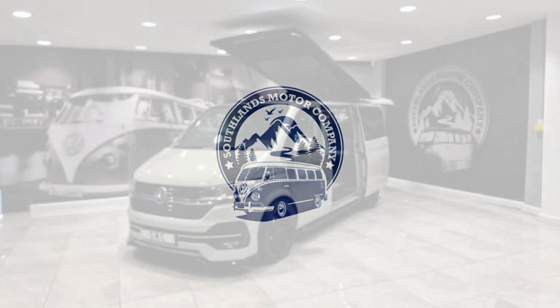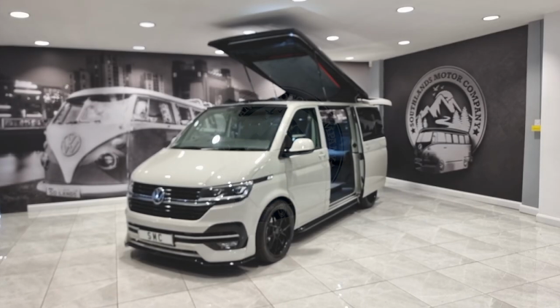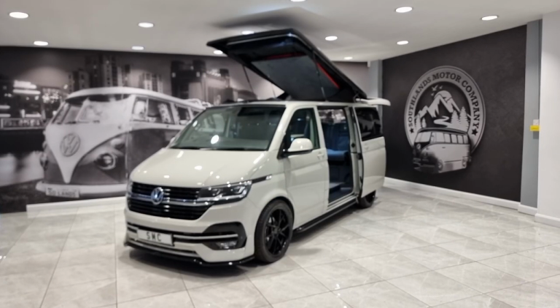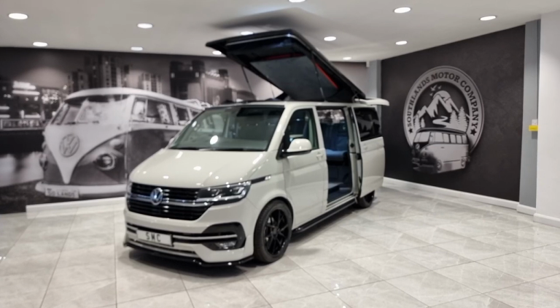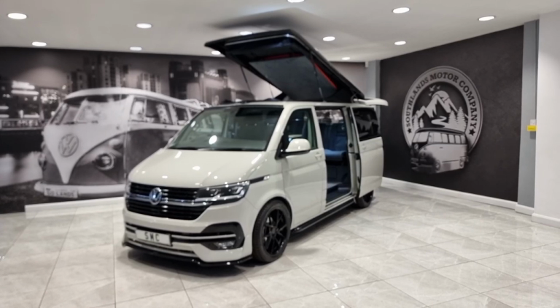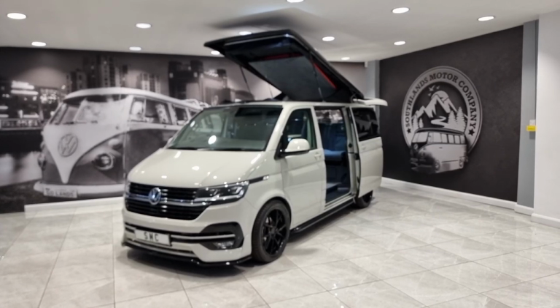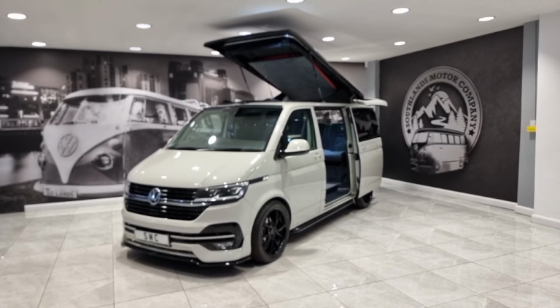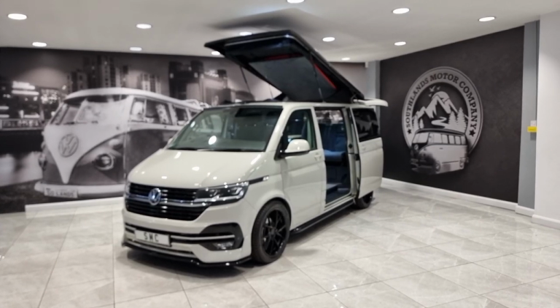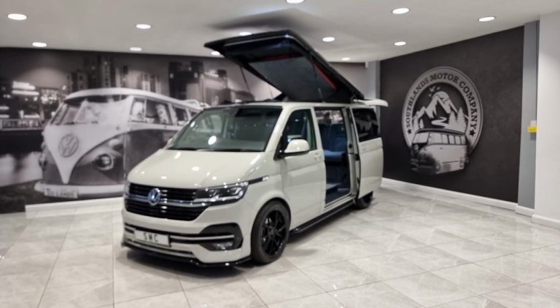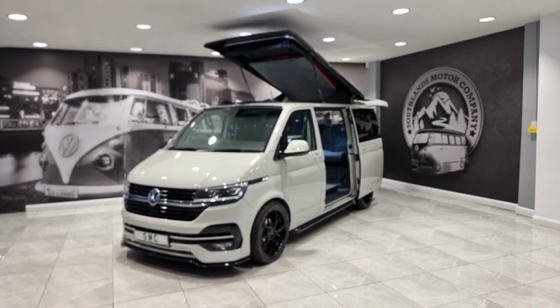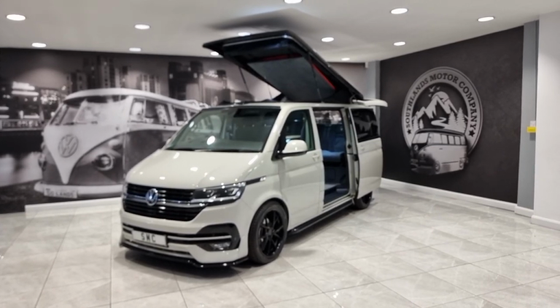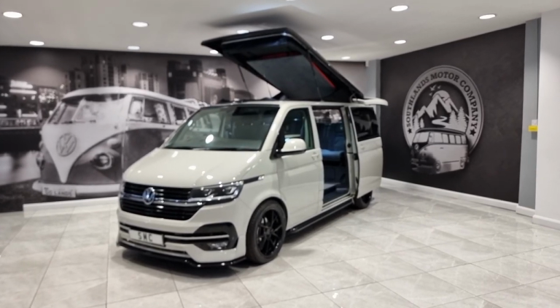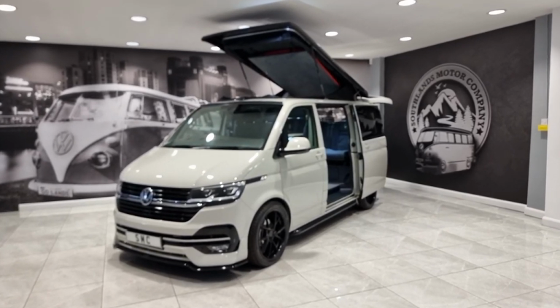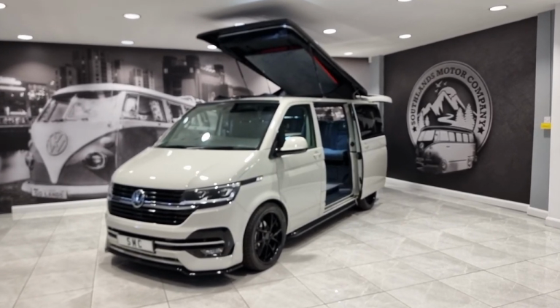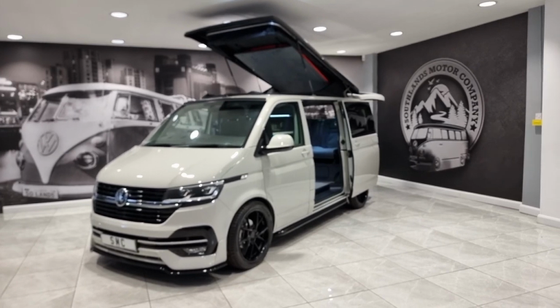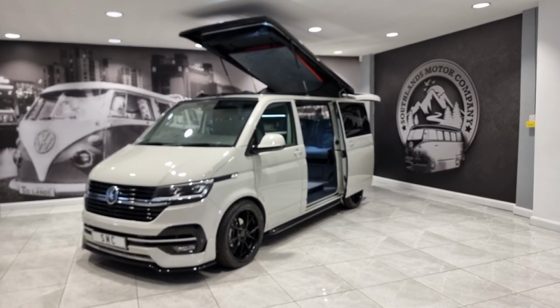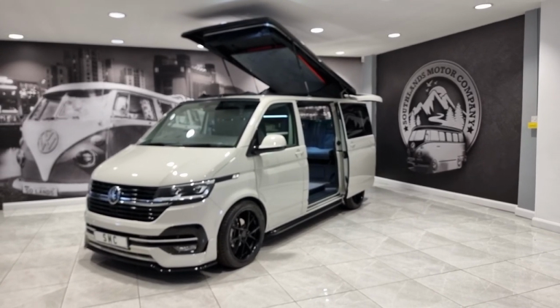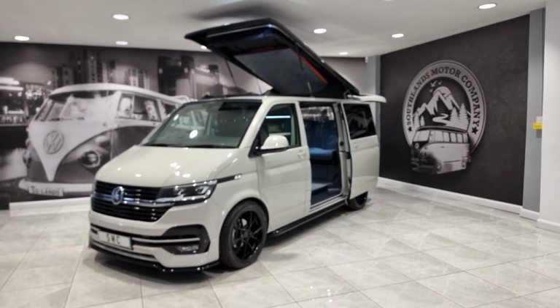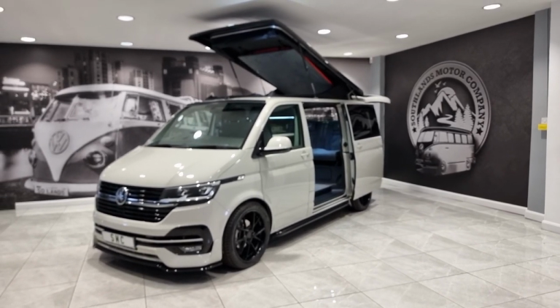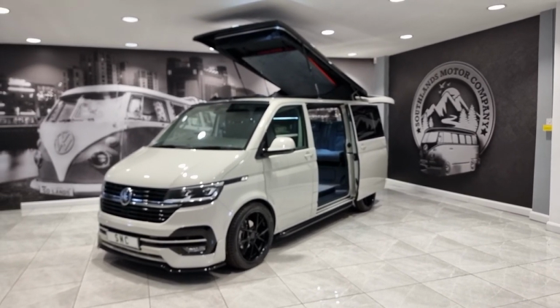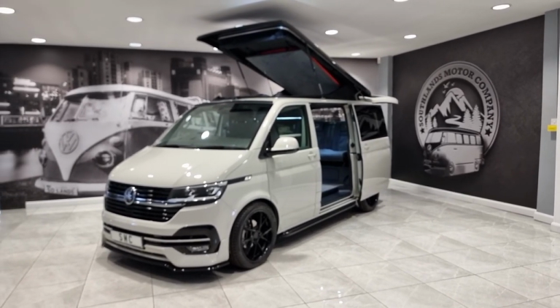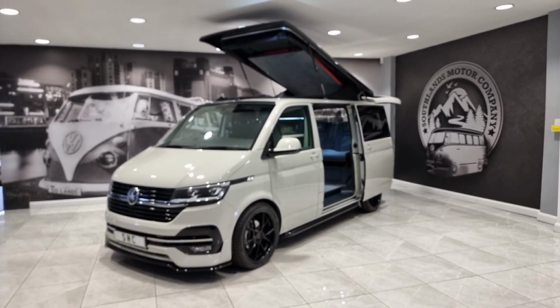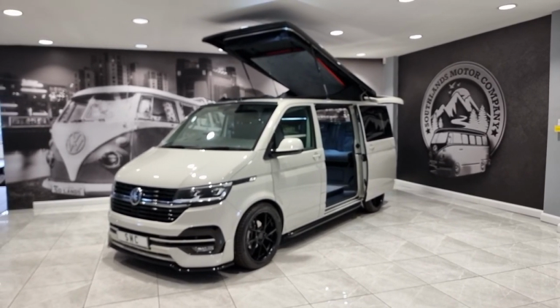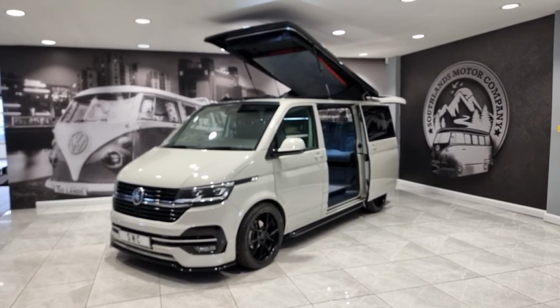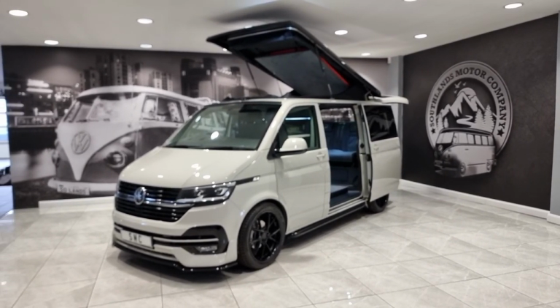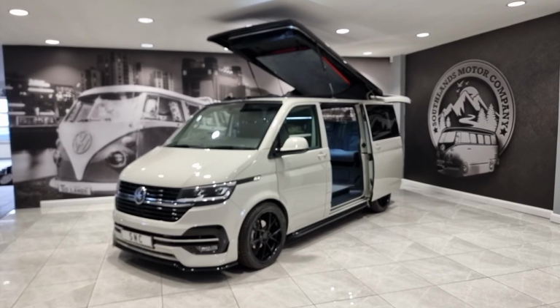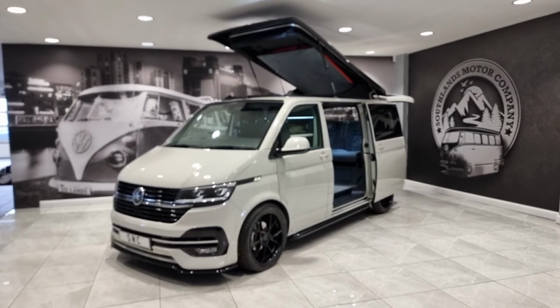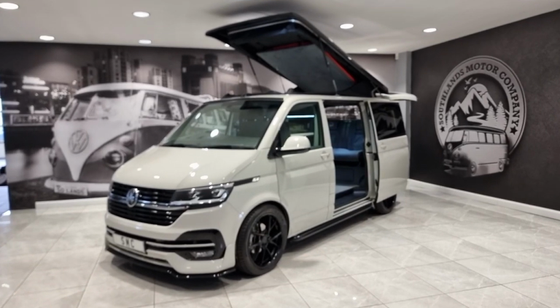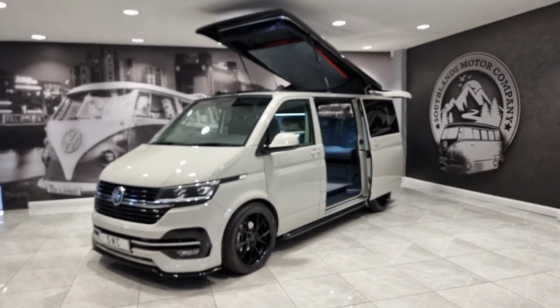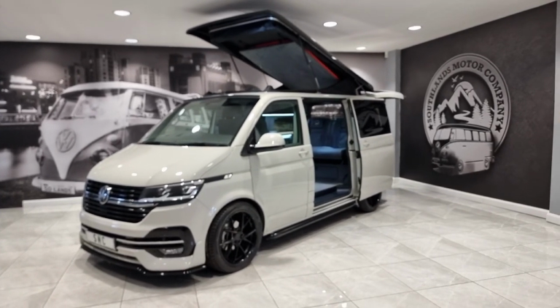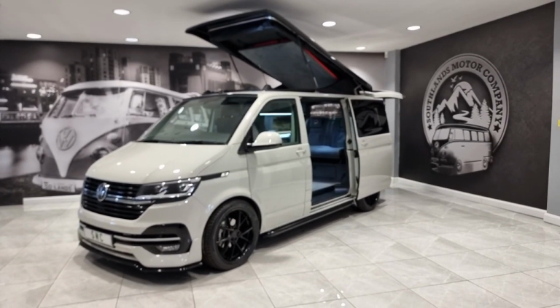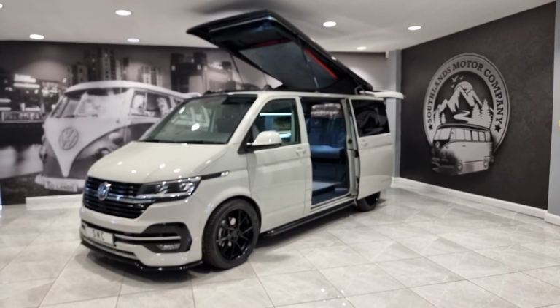This is our 2024-73 registration Volkswagen T6.1 camper van. This is the very rare Highline DSG 4Motion — the four-wheel drive version of the van. Very rare in terms of spec and it is a beautiful specification as well.